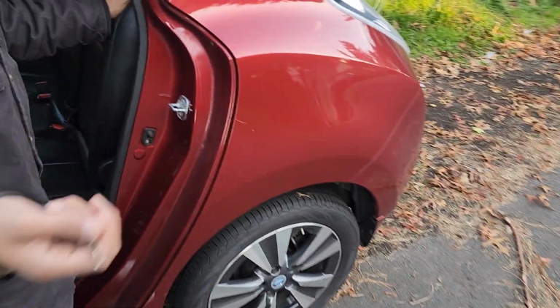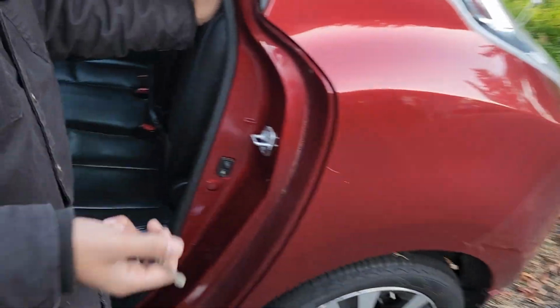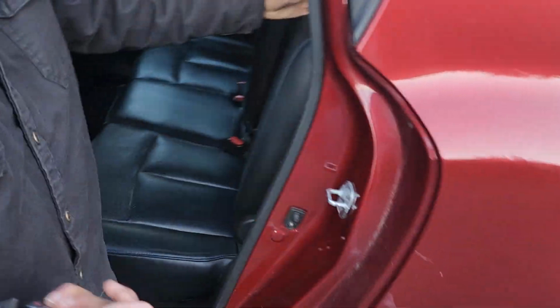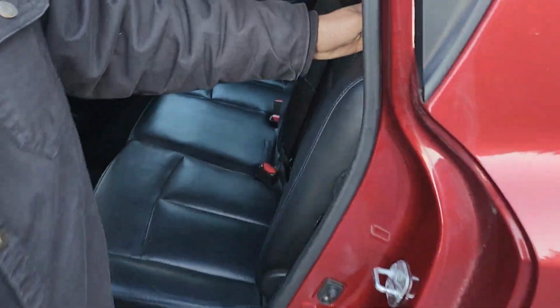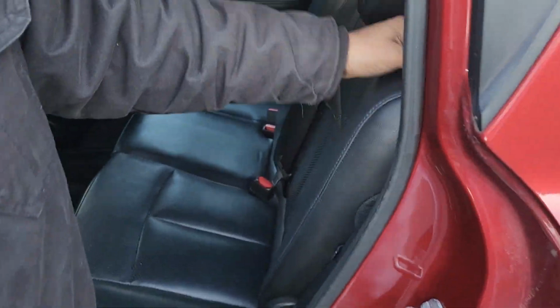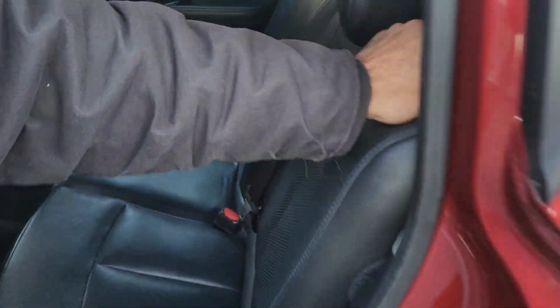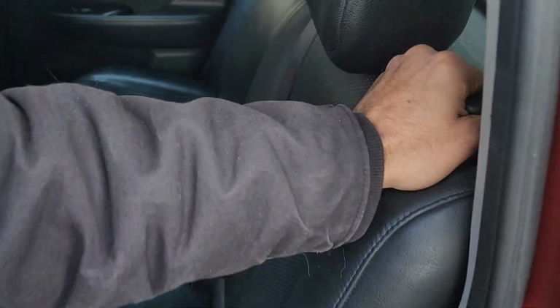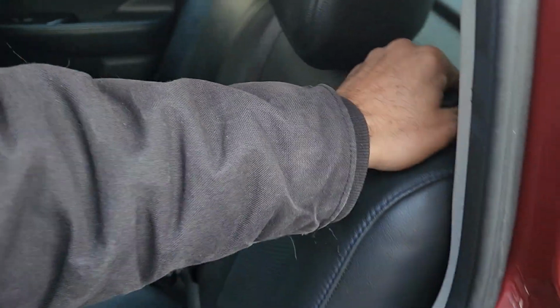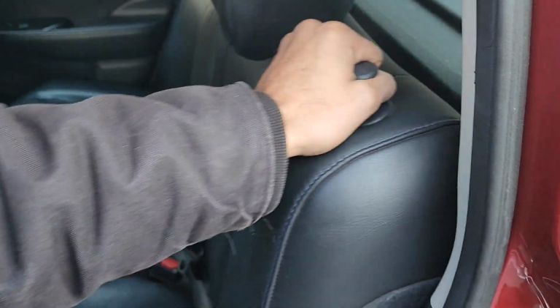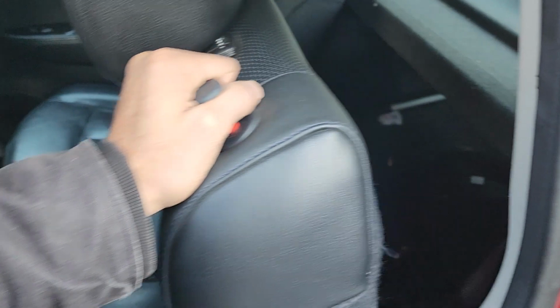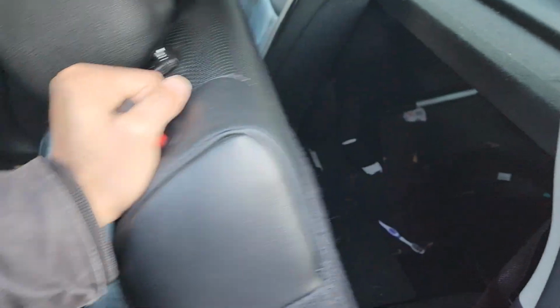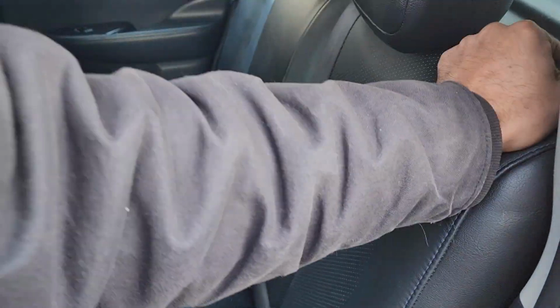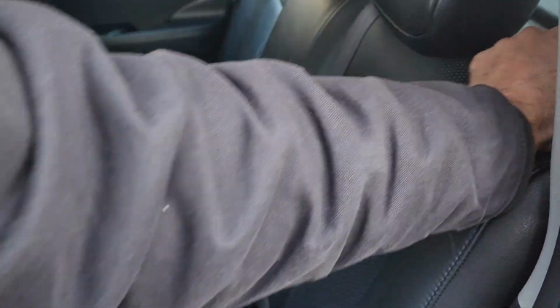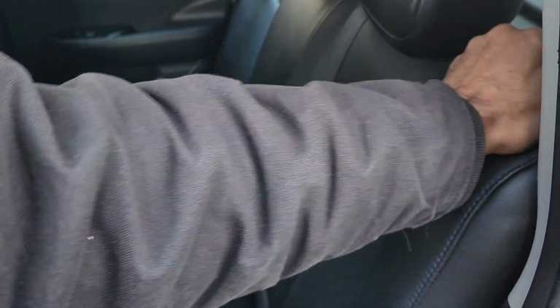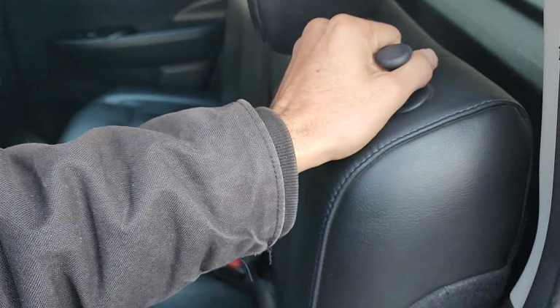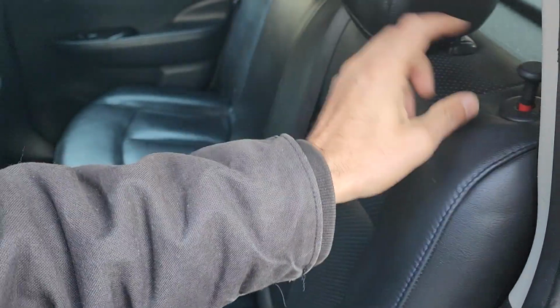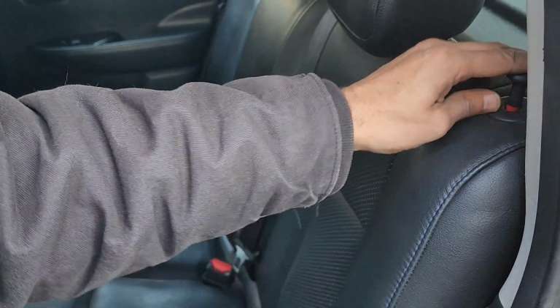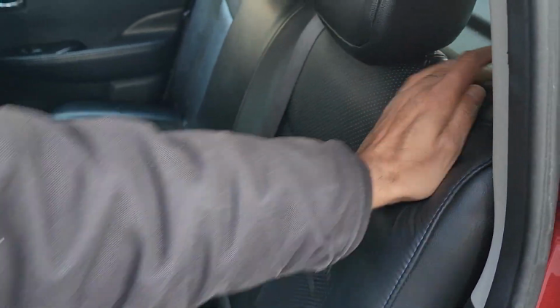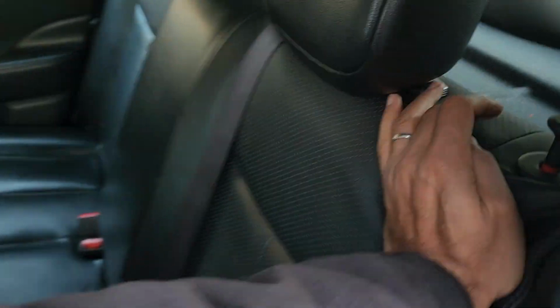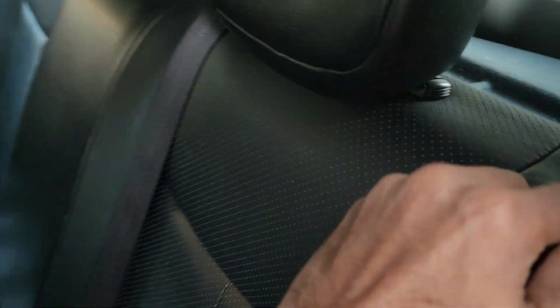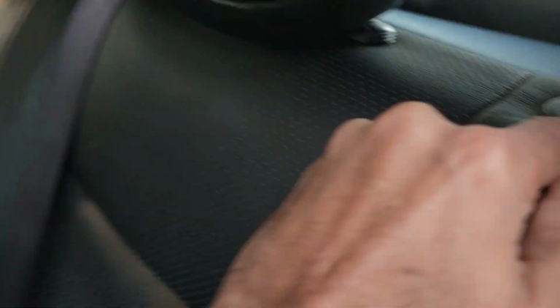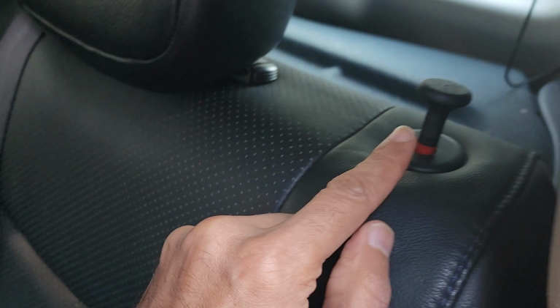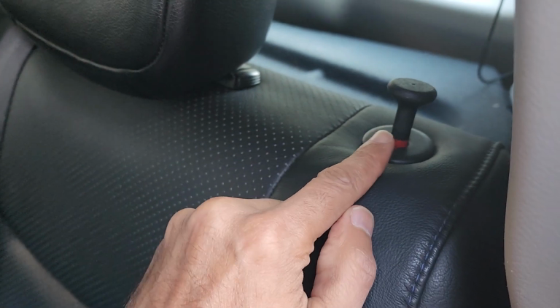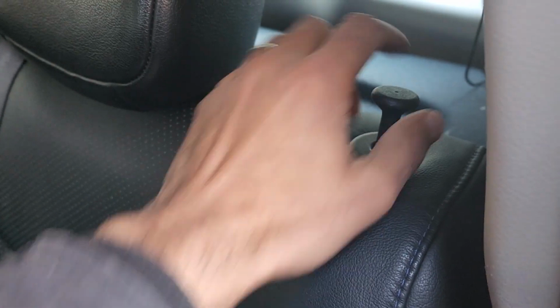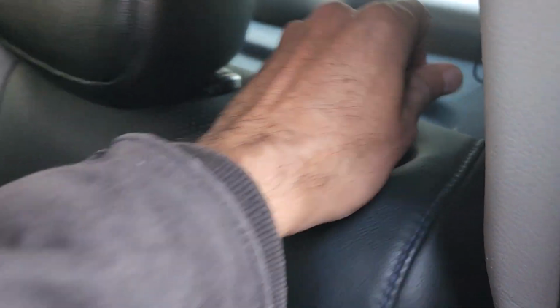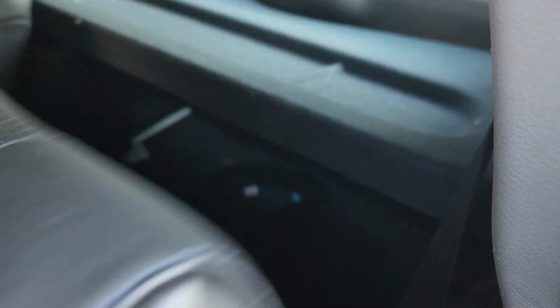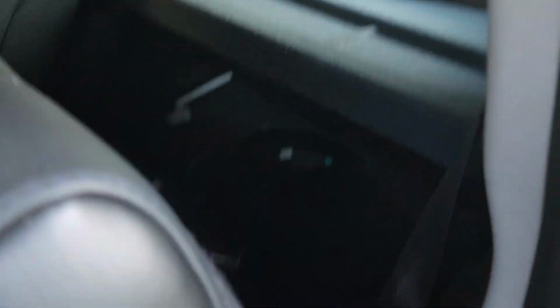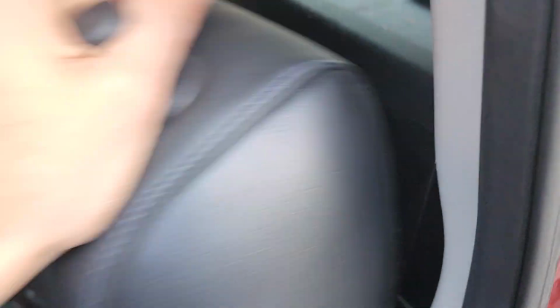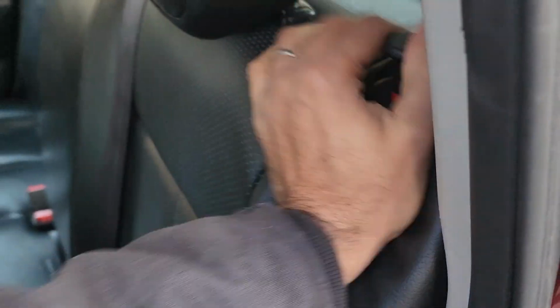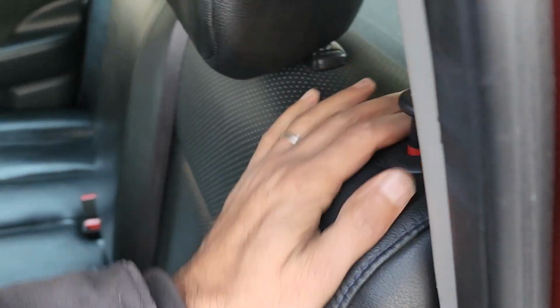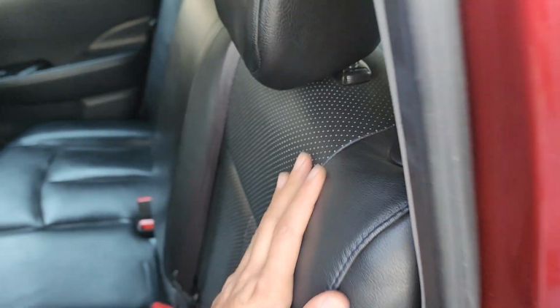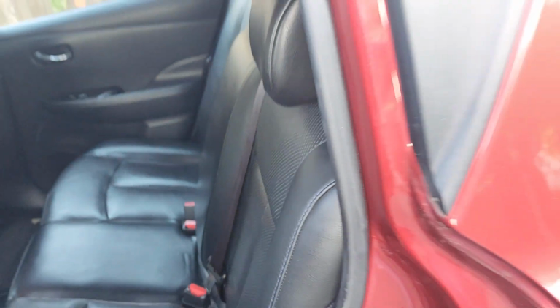Most of you that own a Leaf or have another car — there's usually a way to open the back row, which you can do like so. There's a lever right here. You just pull that lever, open the back, and you can access your charger.